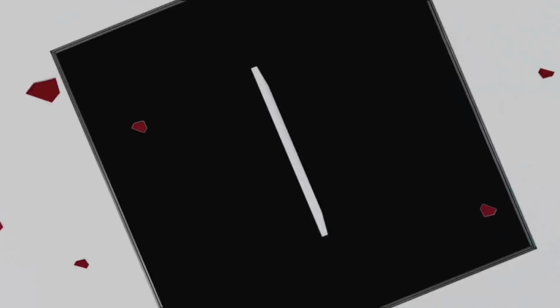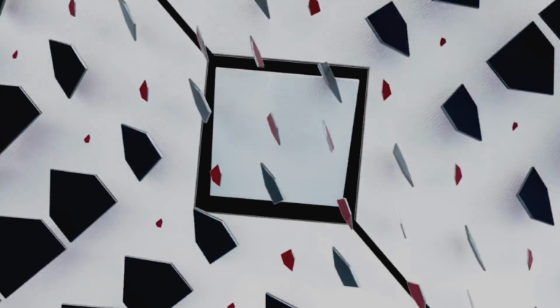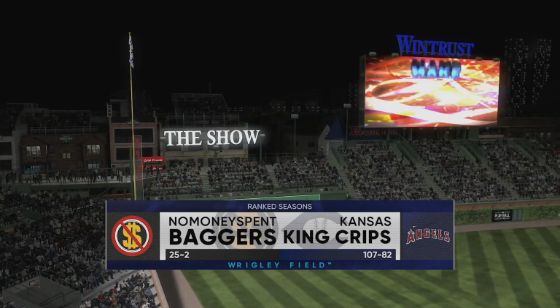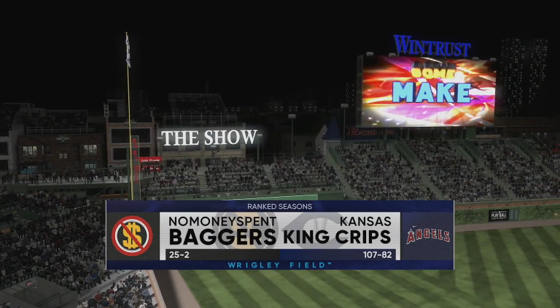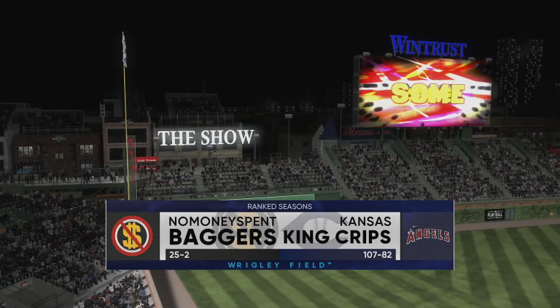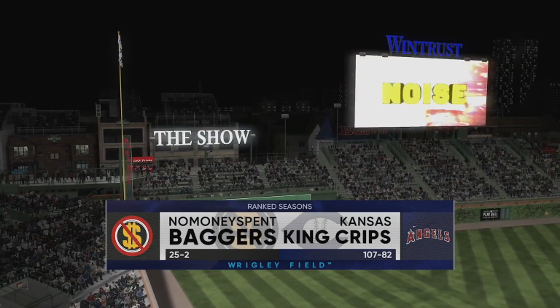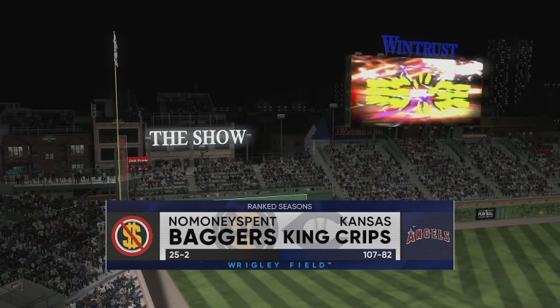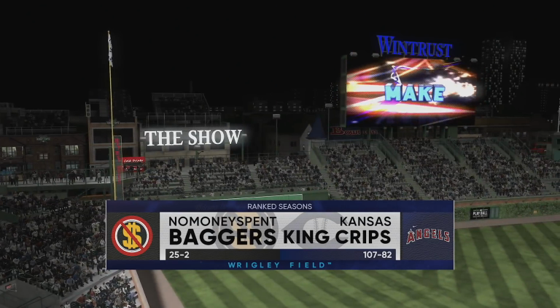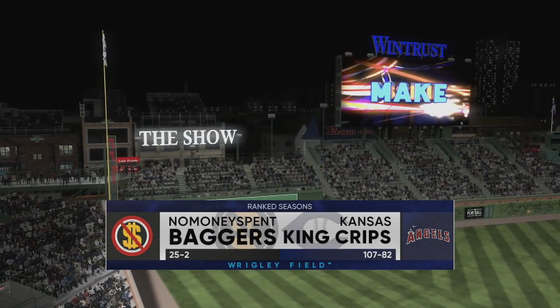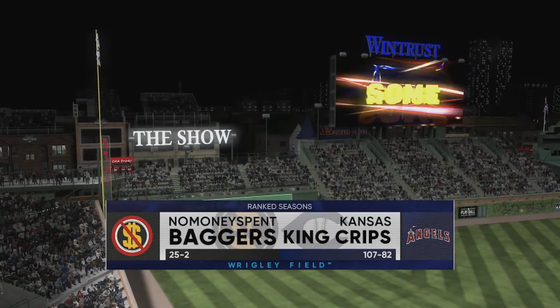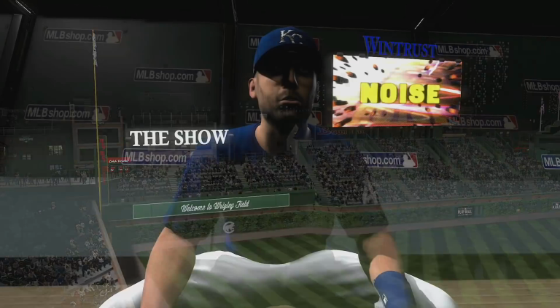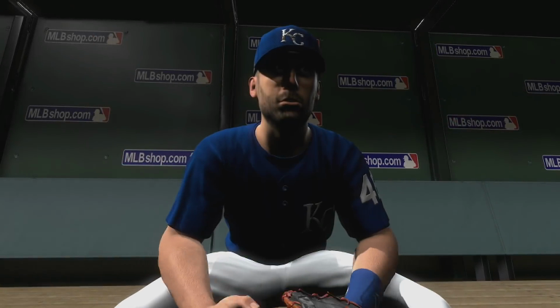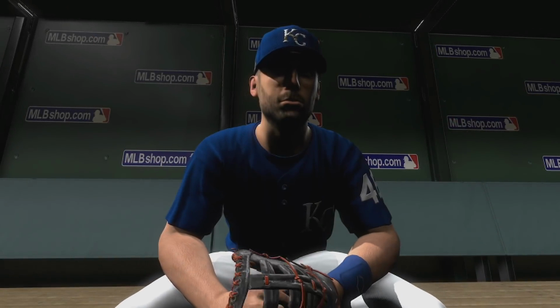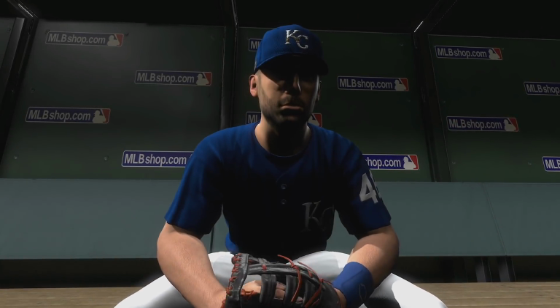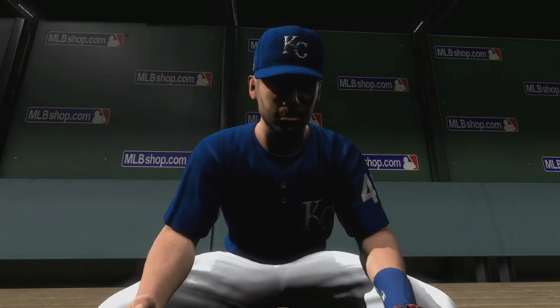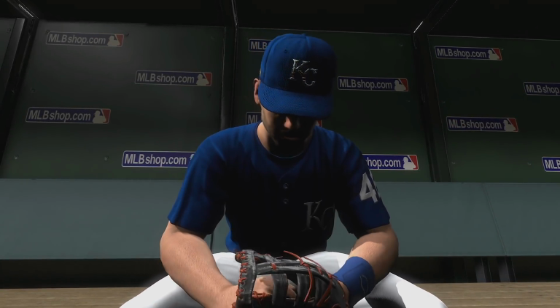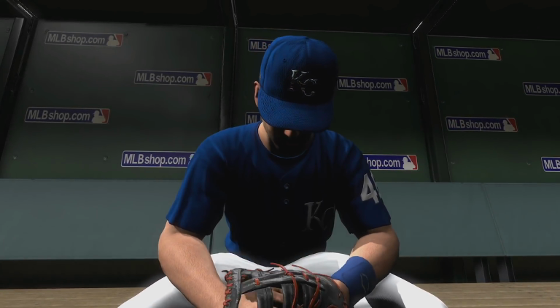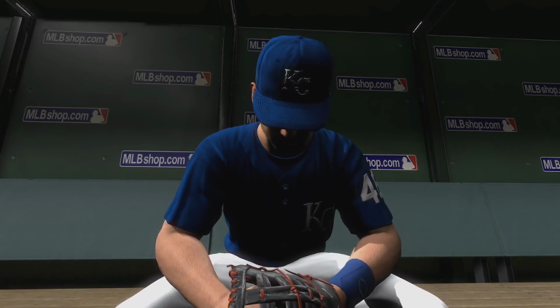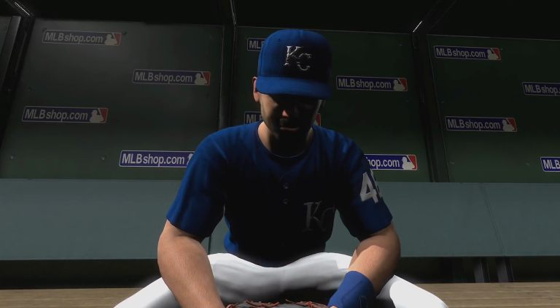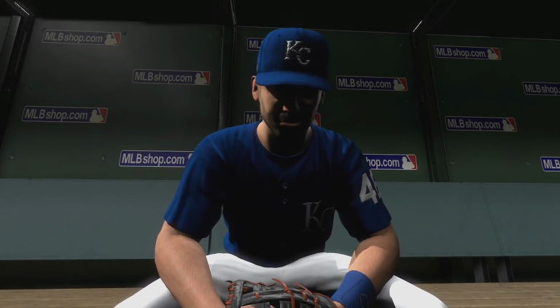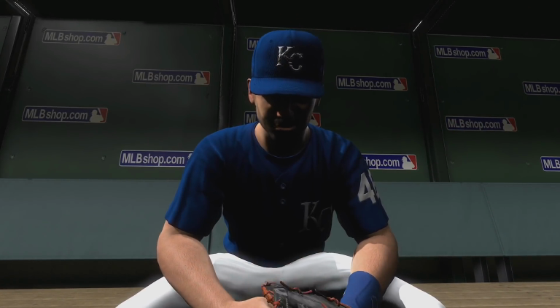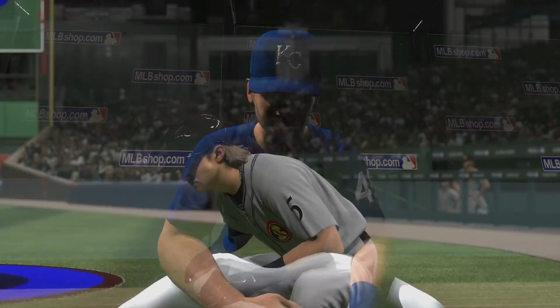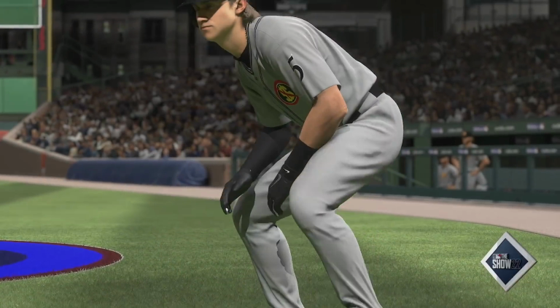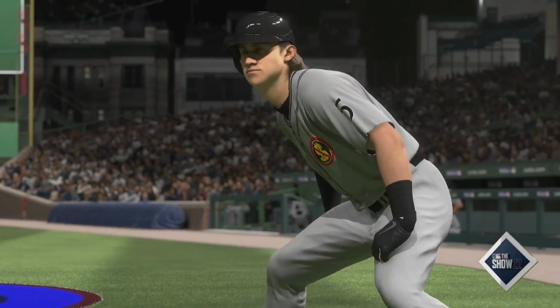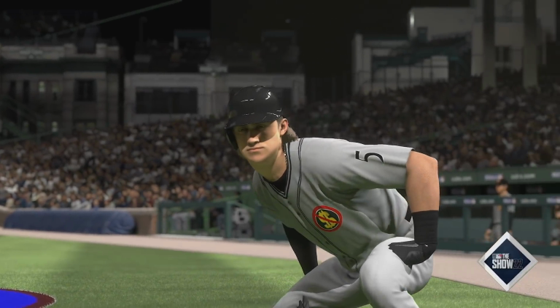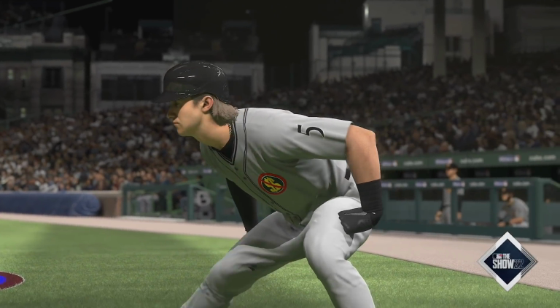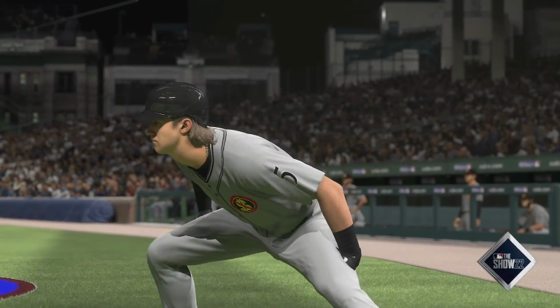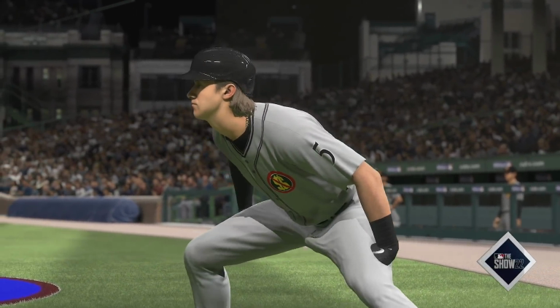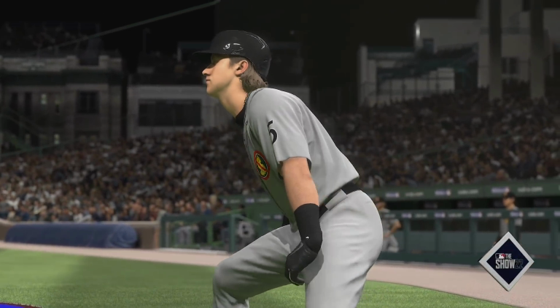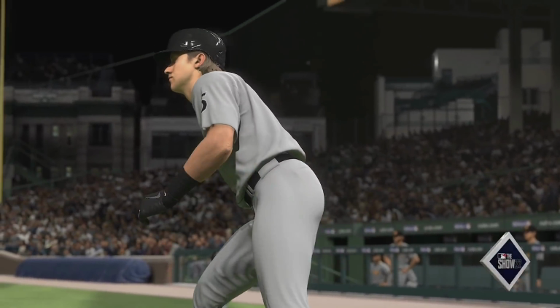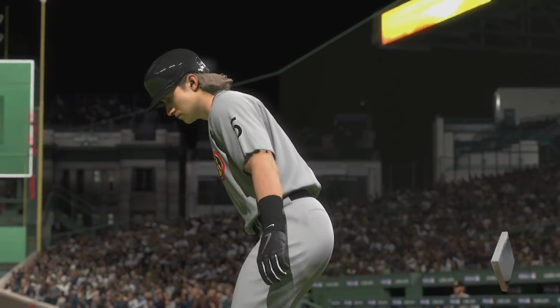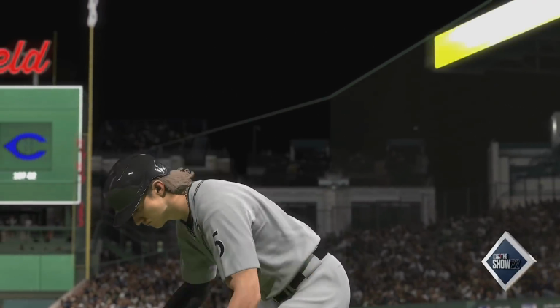Opponent's got Bobby Miller at parallel four already. He's got my boy Stott in the two hole. He's 102 and 107-82 in rank seasons. We are making our first legitimate push here in rank seasons — no money spent this season. We're gonna get Randy Johnson and start getting competitive here.